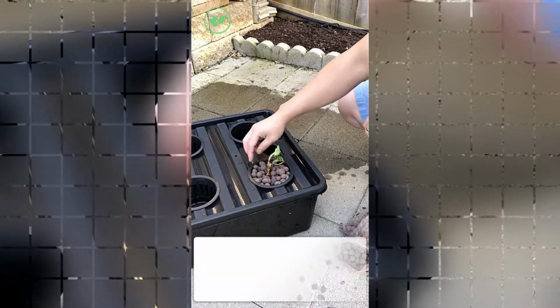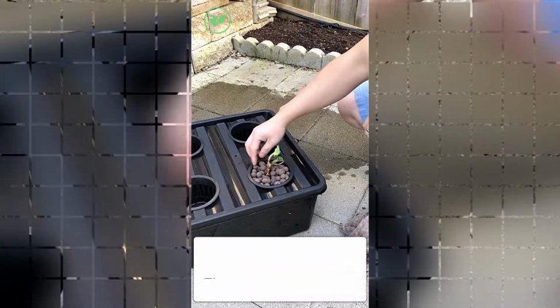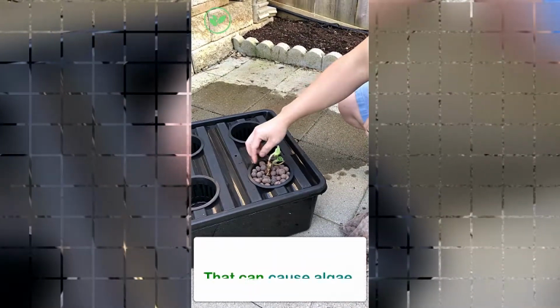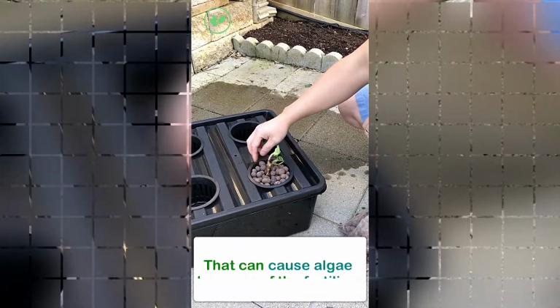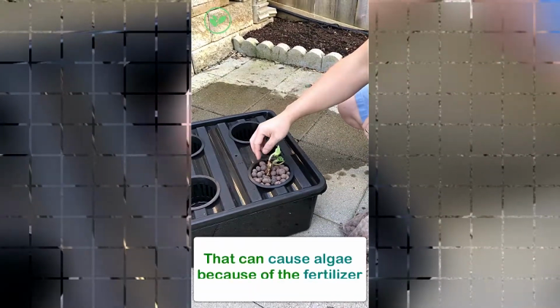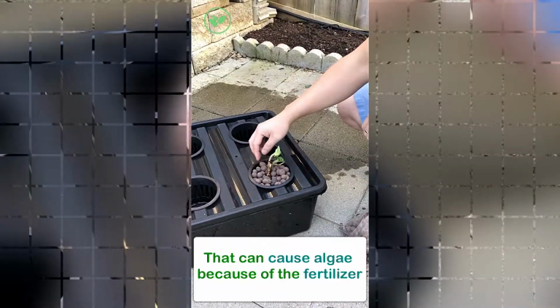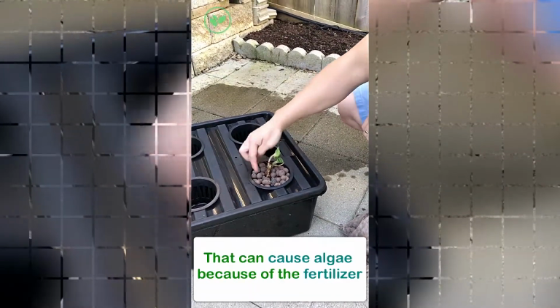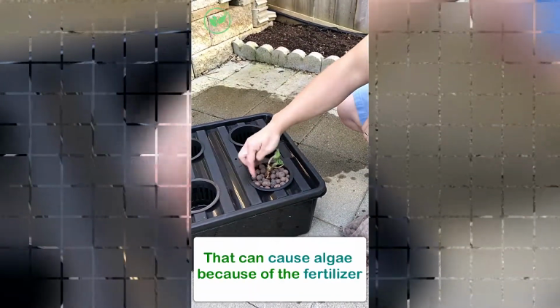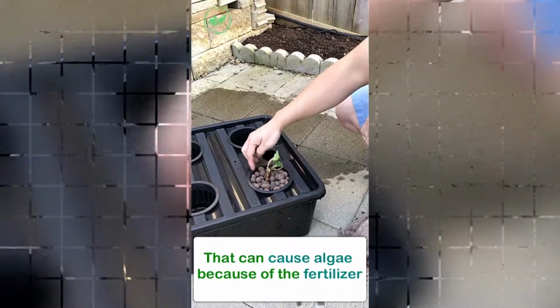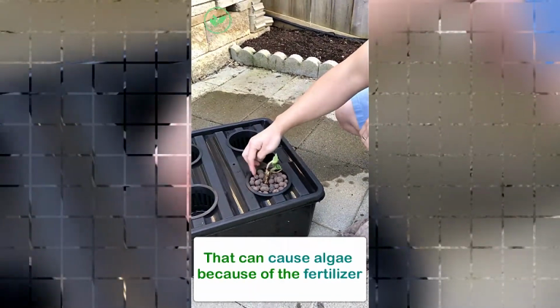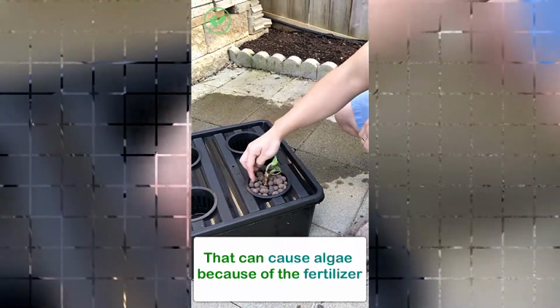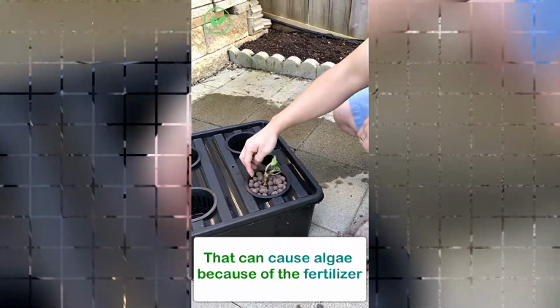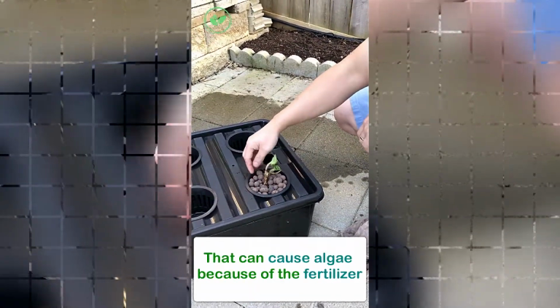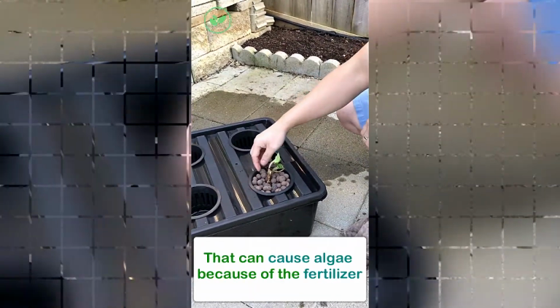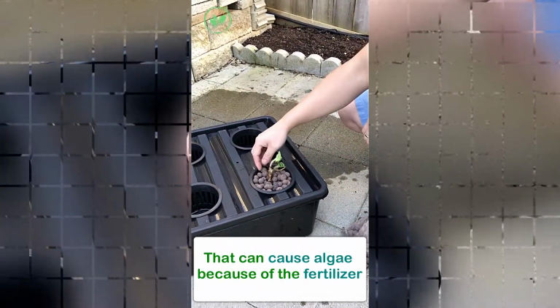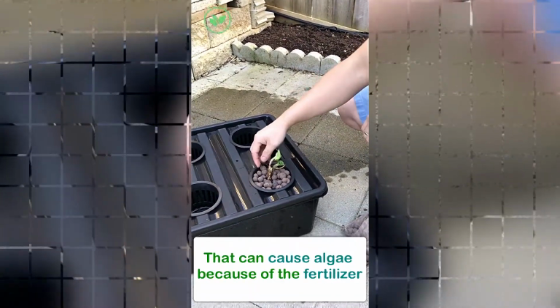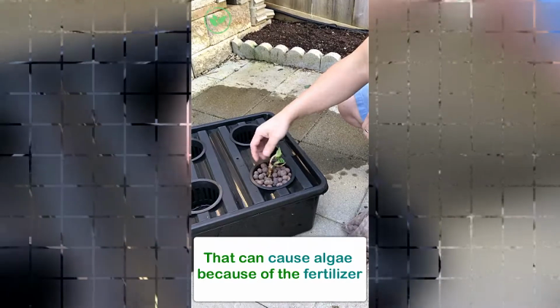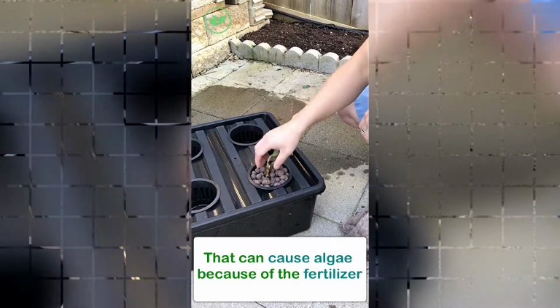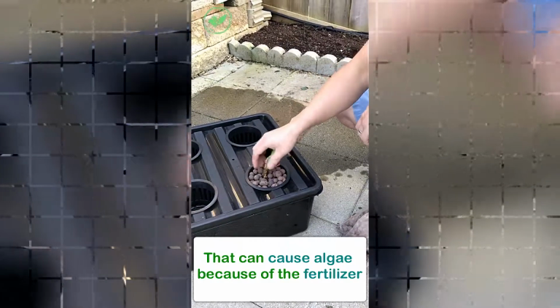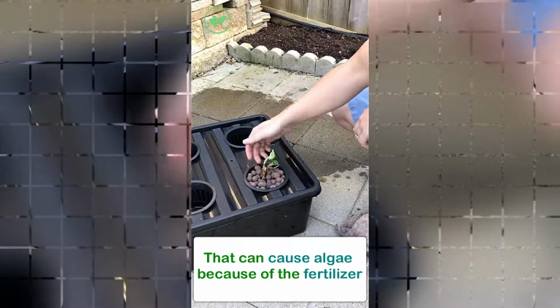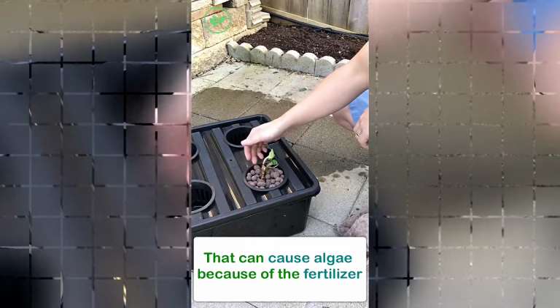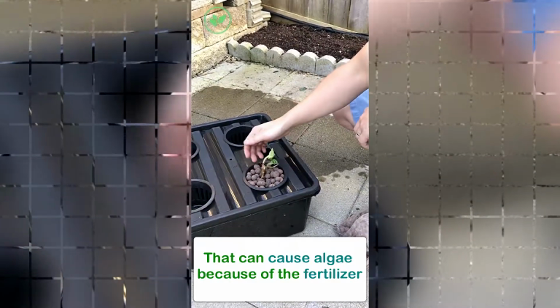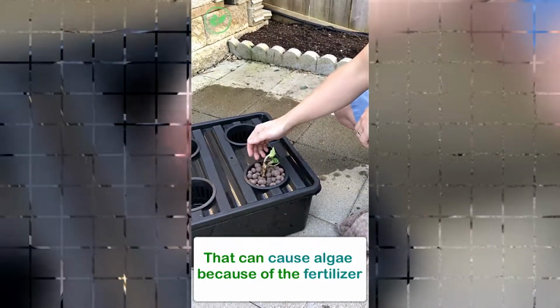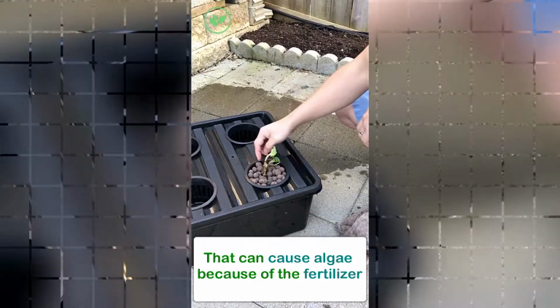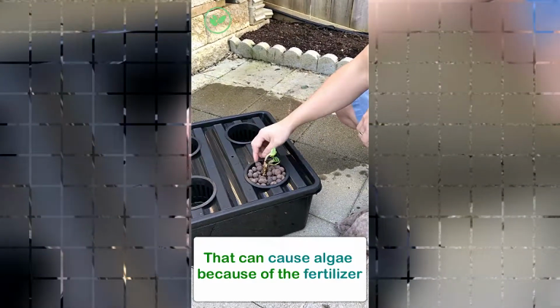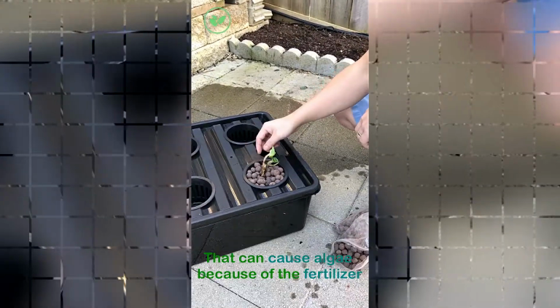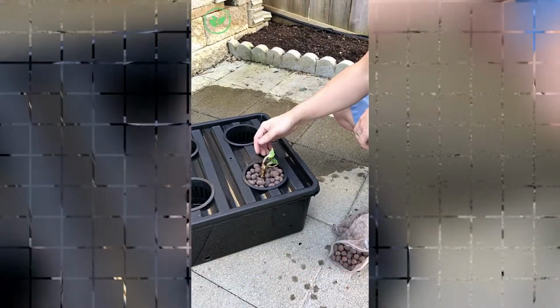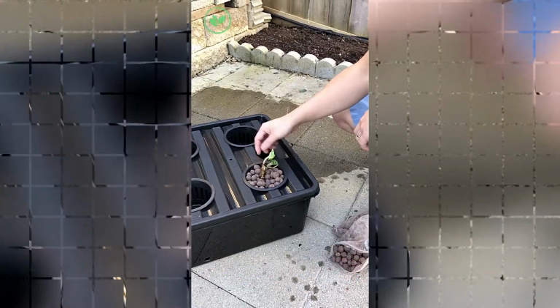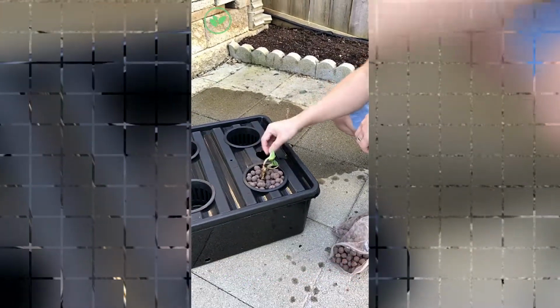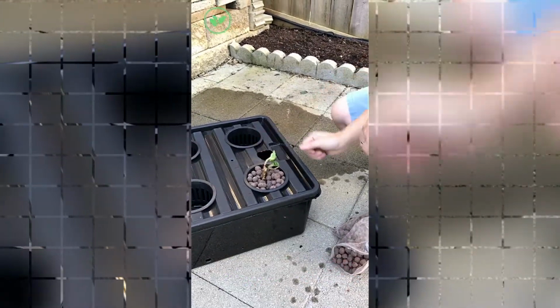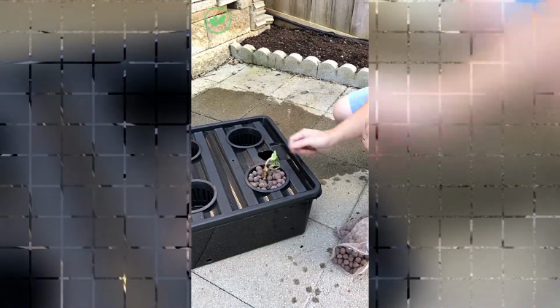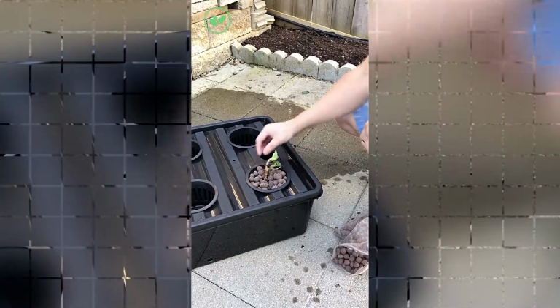These are good because they help stabilize the plant and they also block the light from reaching the bottom of the reservoir, which can cause algae because of the fertilizer. It's rich in nutrients.